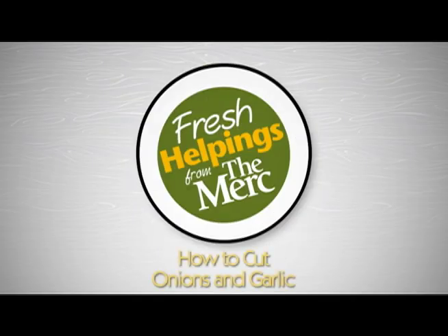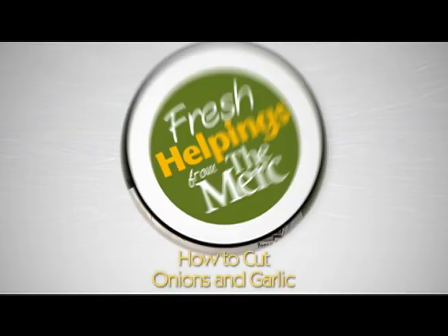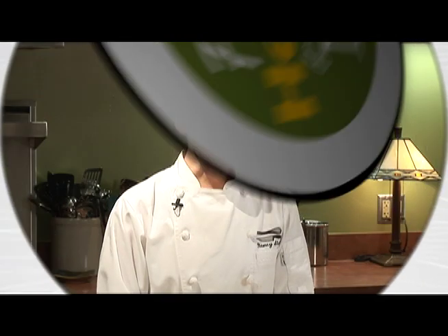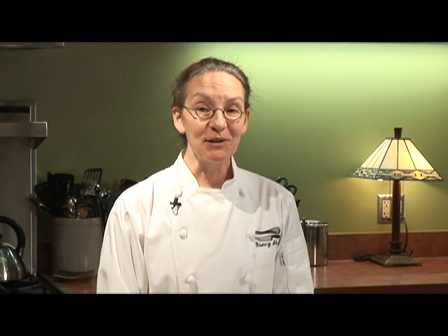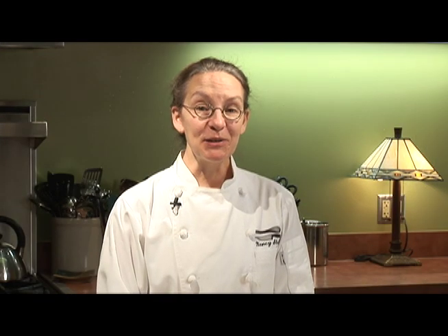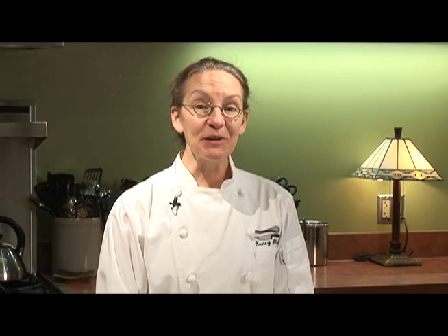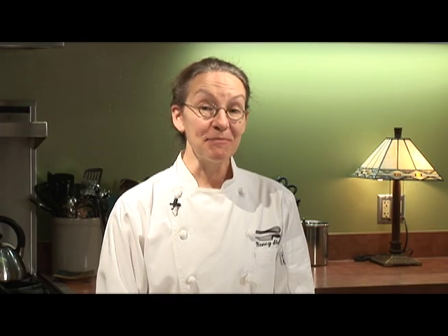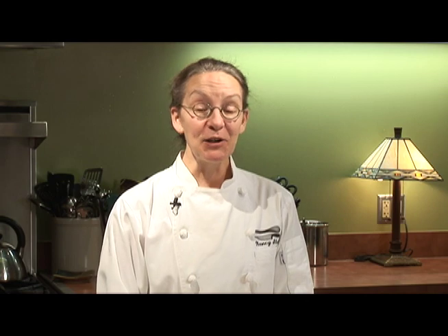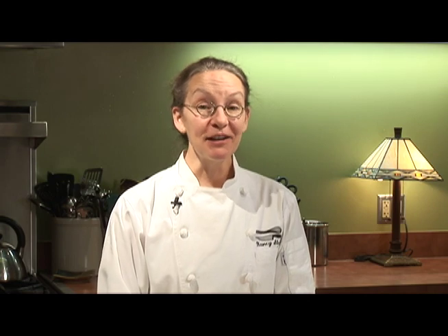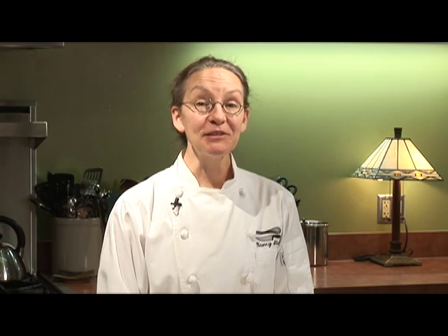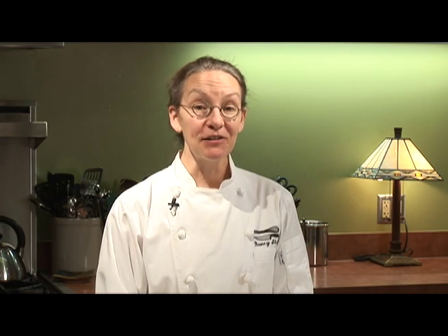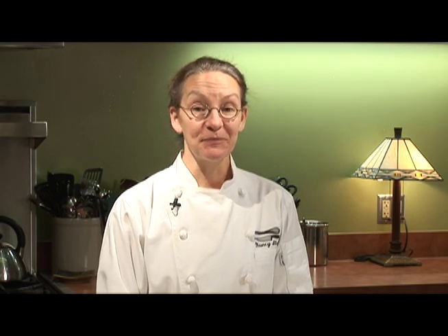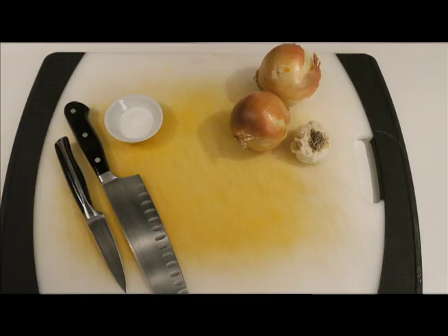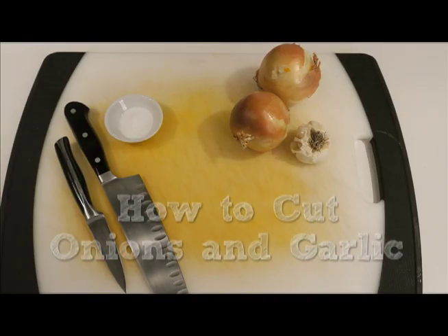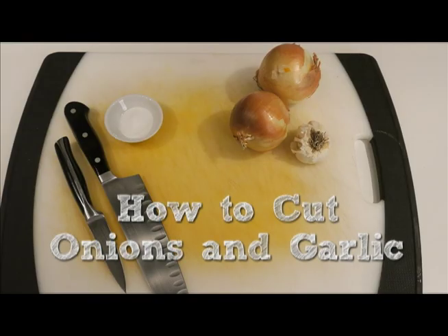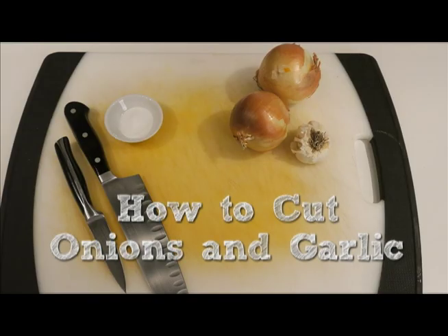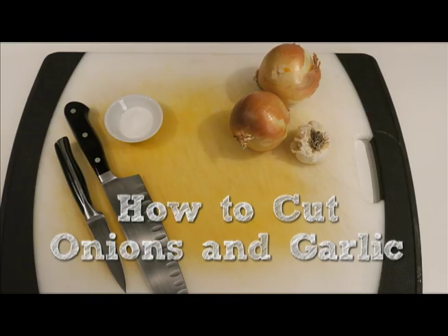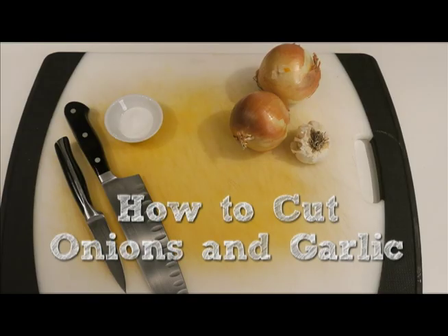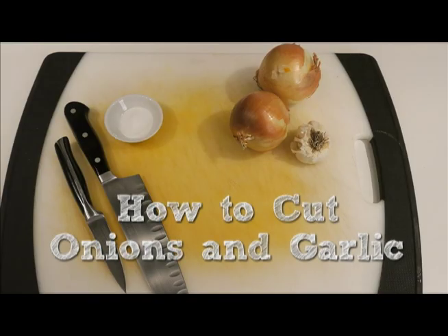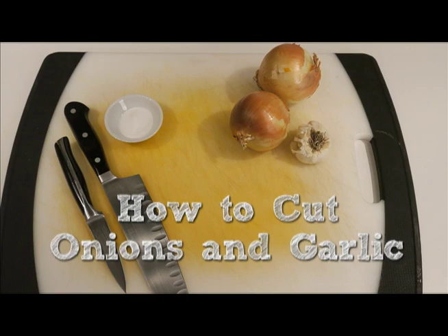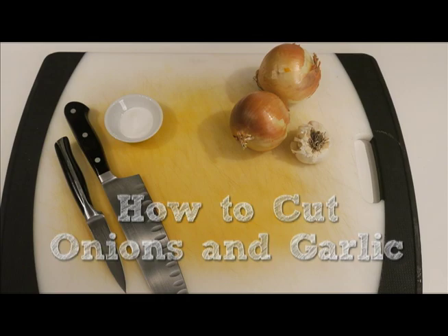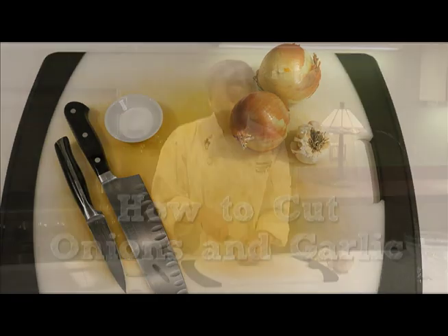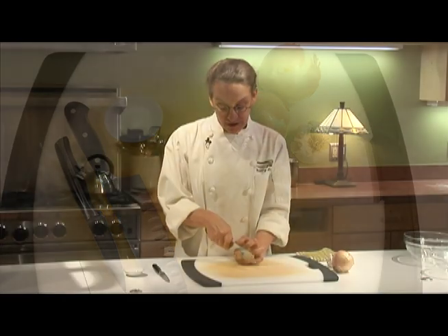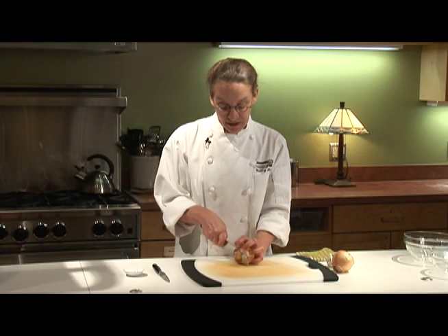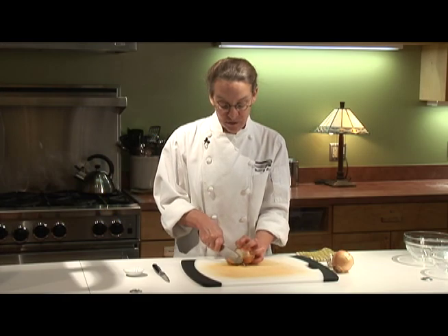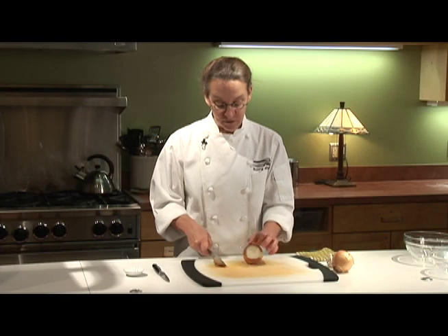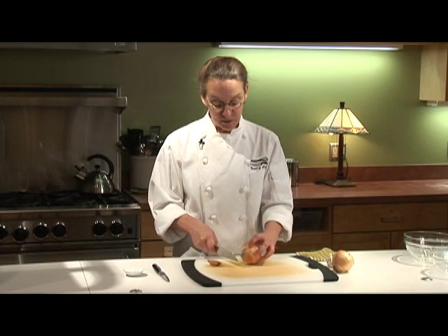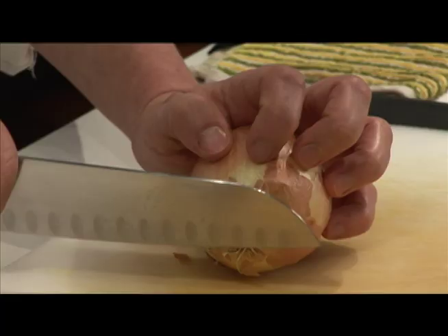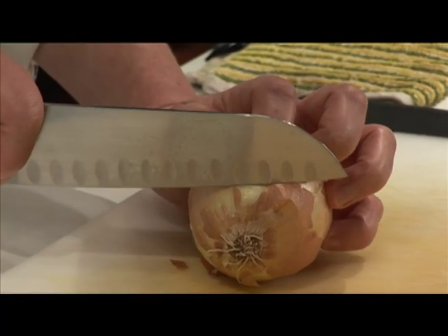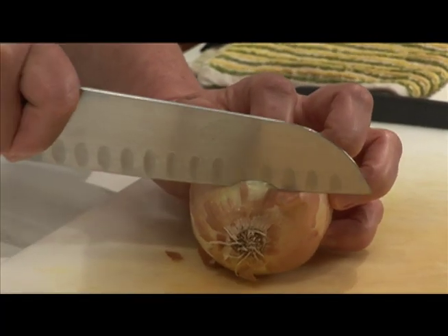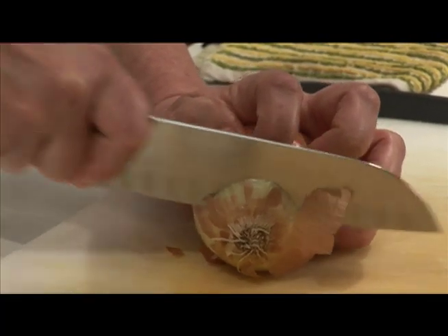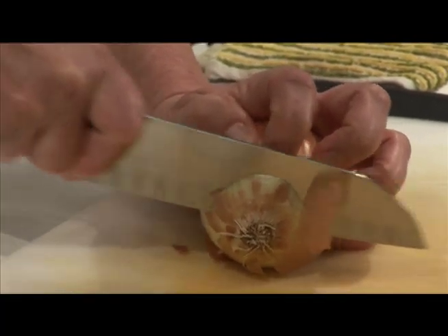Hi, I'm Chef Nancy Stark. We're here at the Merck and I'm going to show you how to cut up onions and garlic. As always, you want to try to translate your round vegetables into flat vegetables whenever possible.